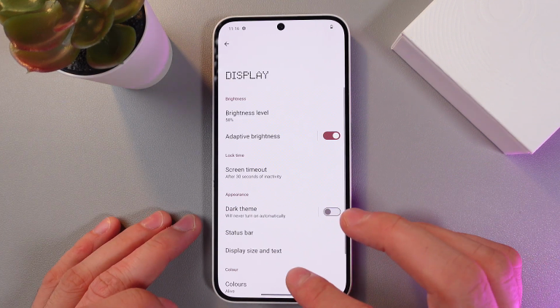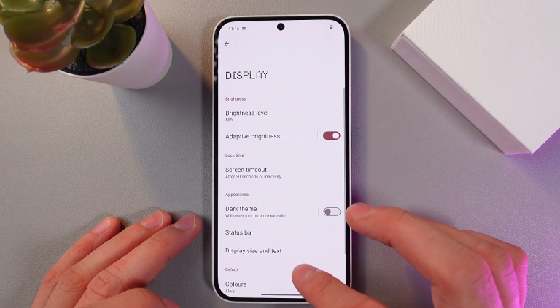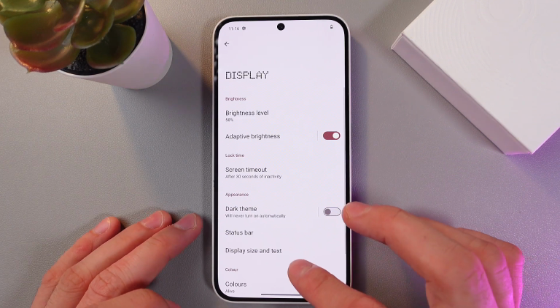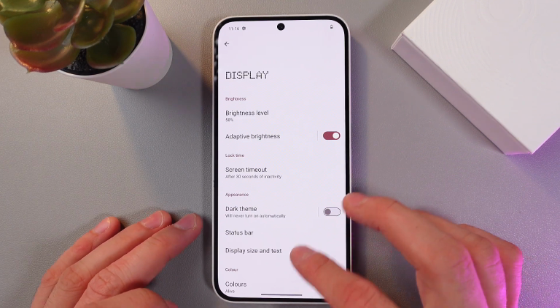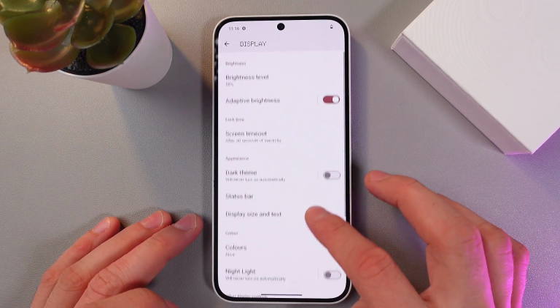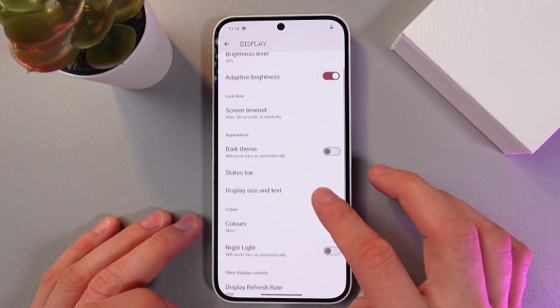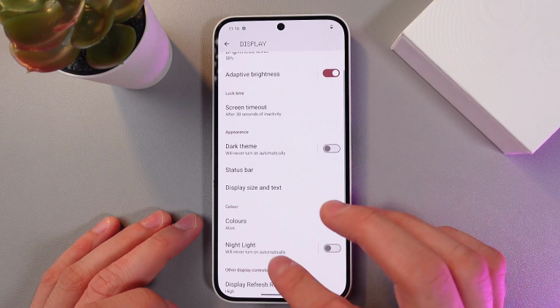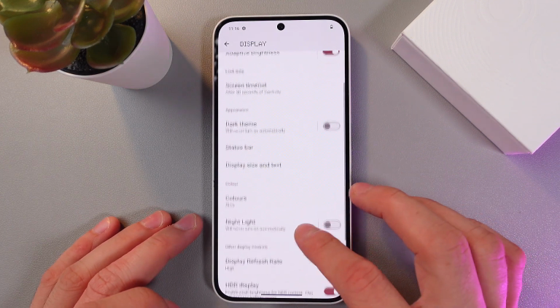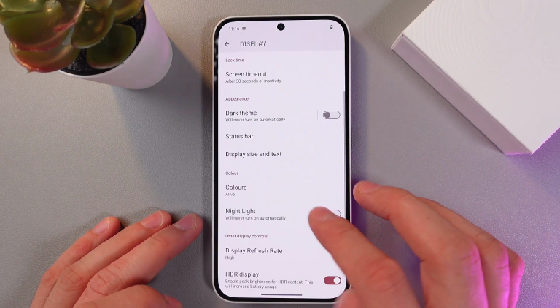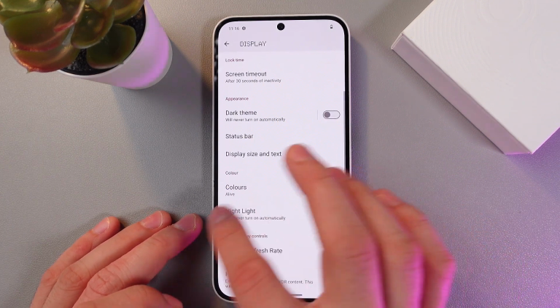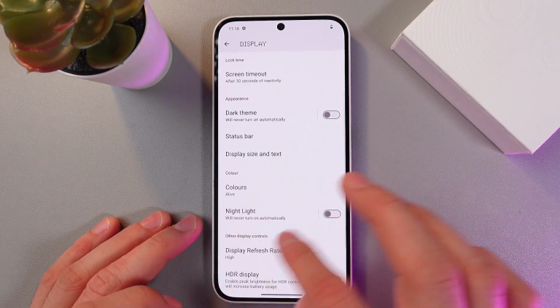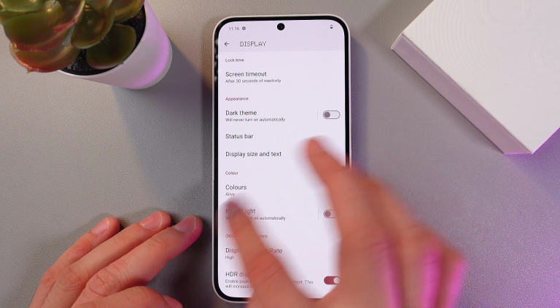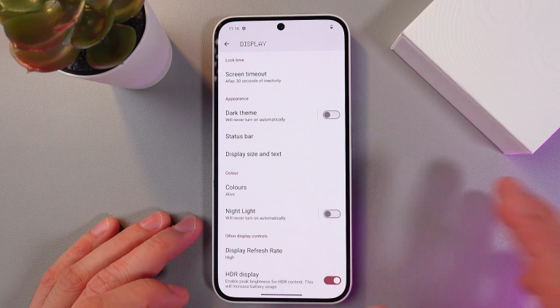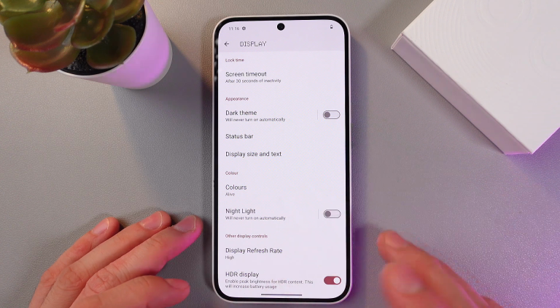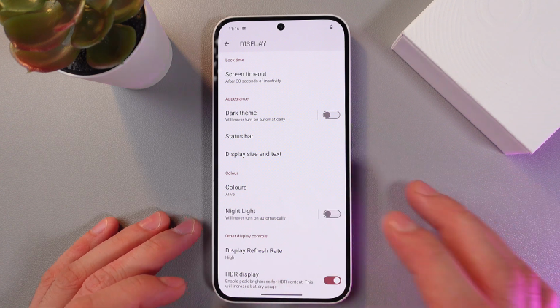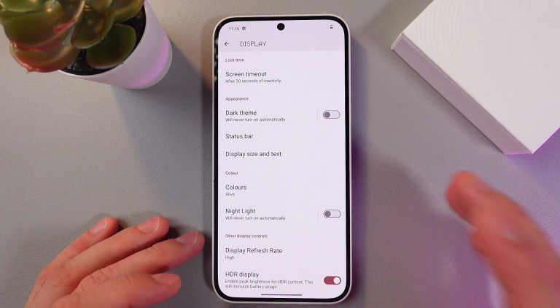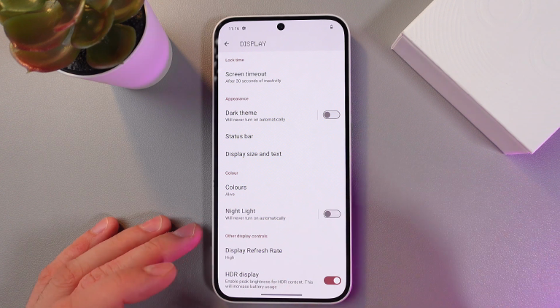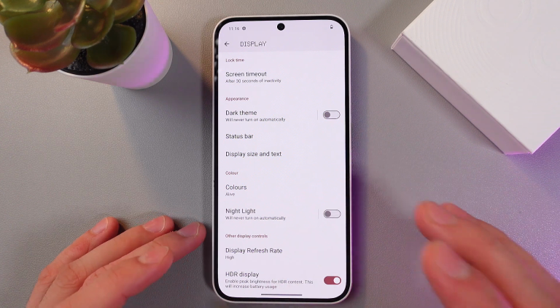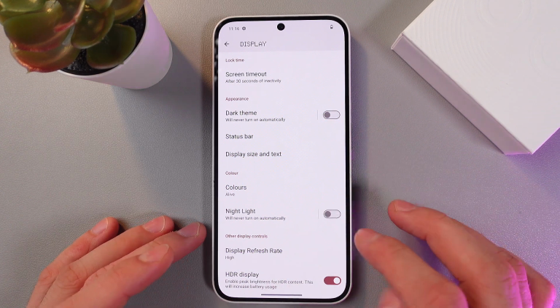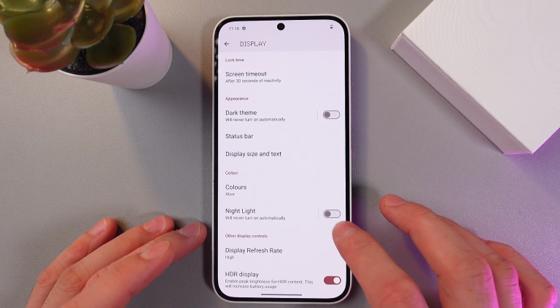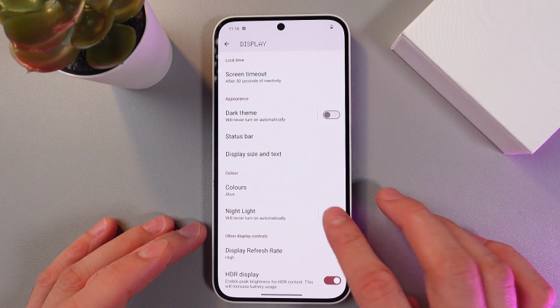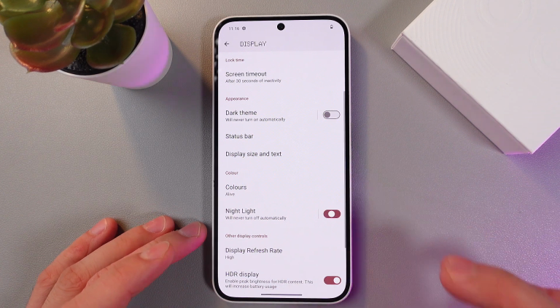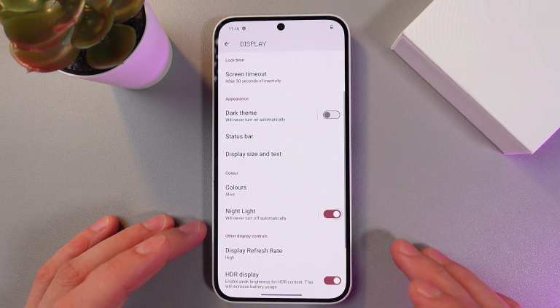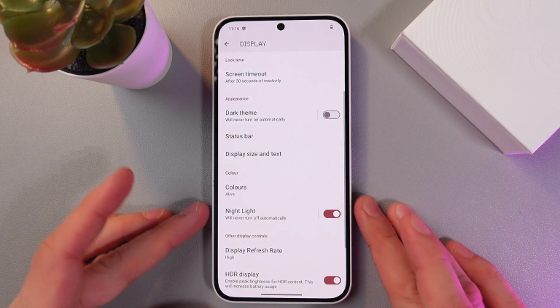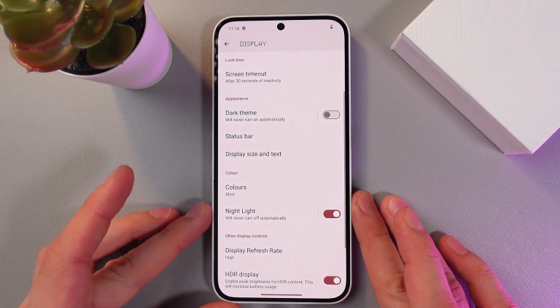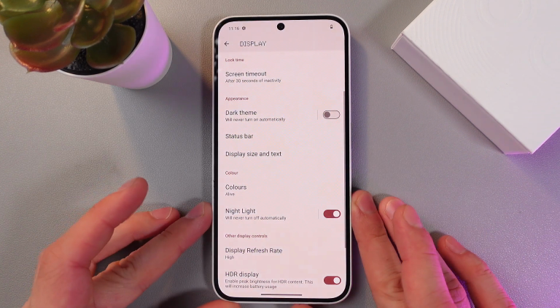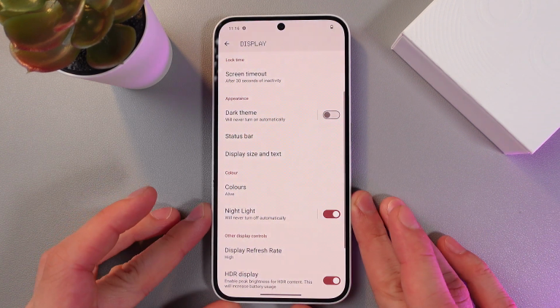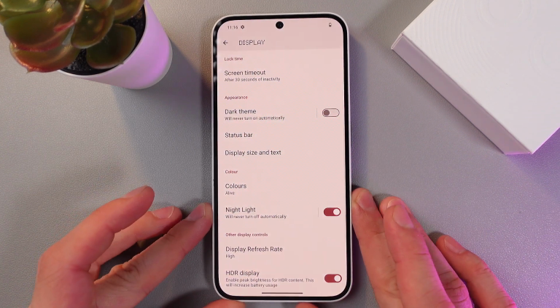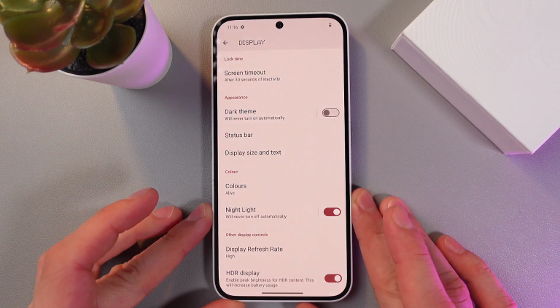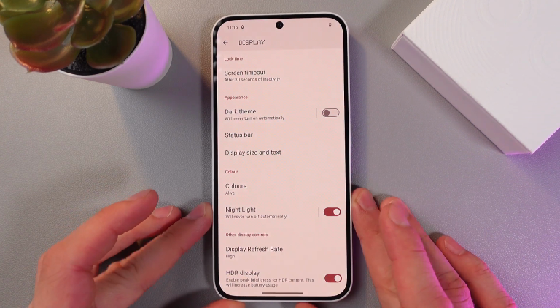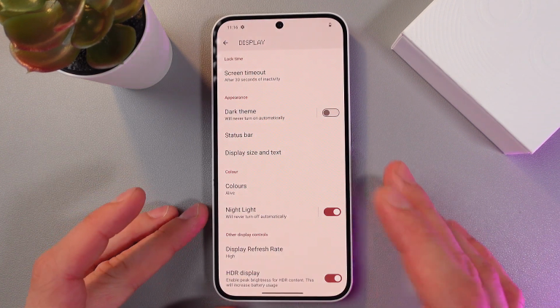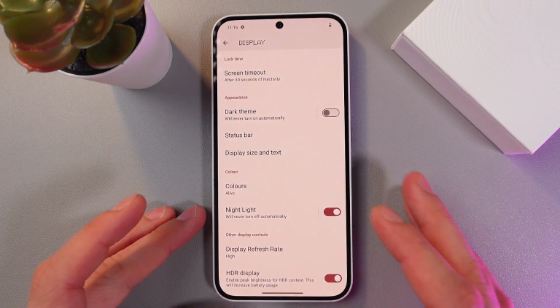Here in your display, find your nightlight and simply turn it on by toggling the switch. As you see, now it's on.